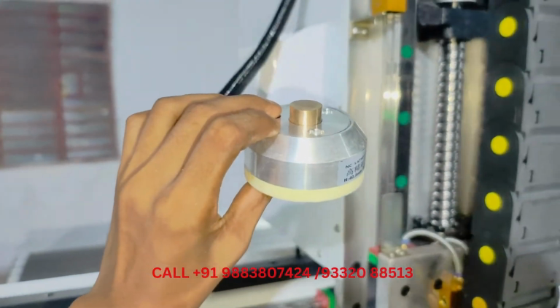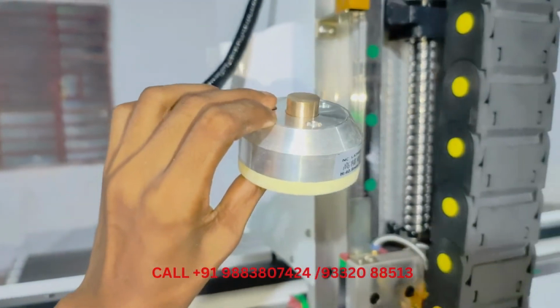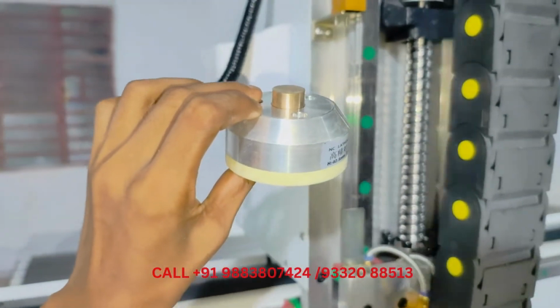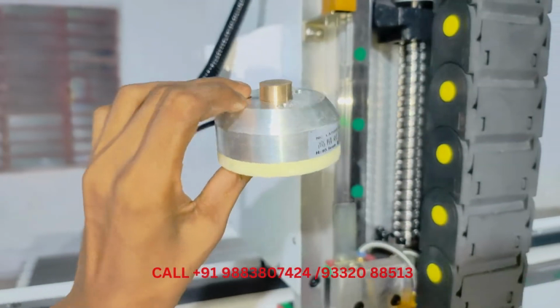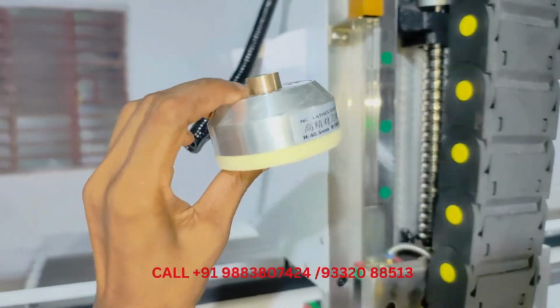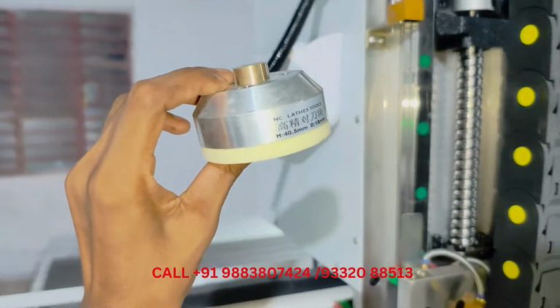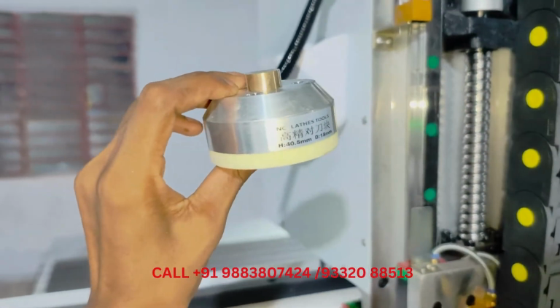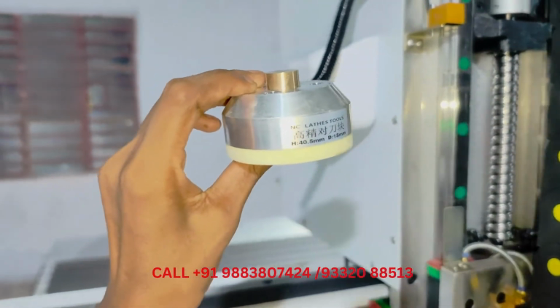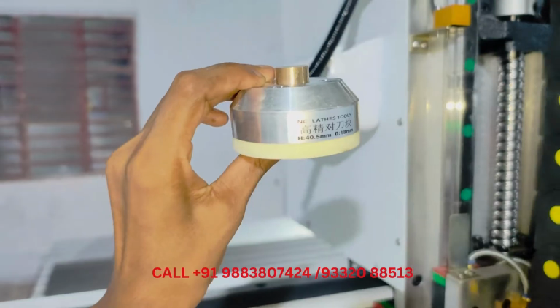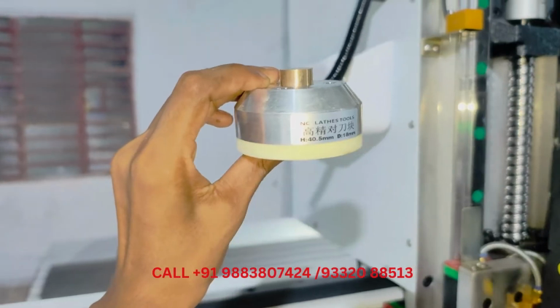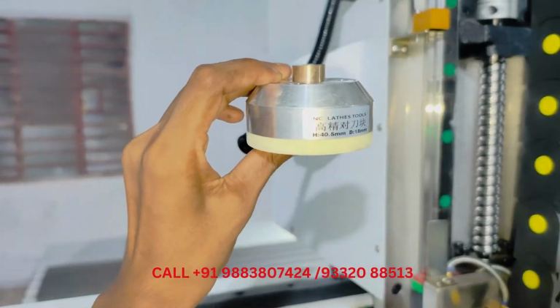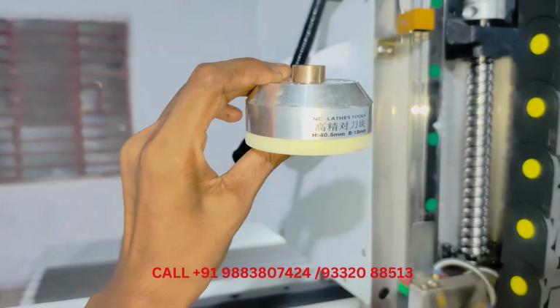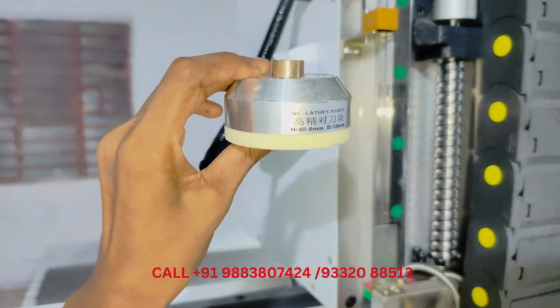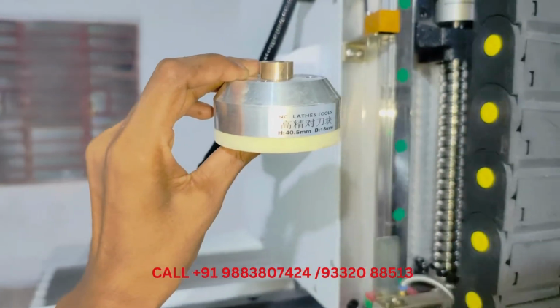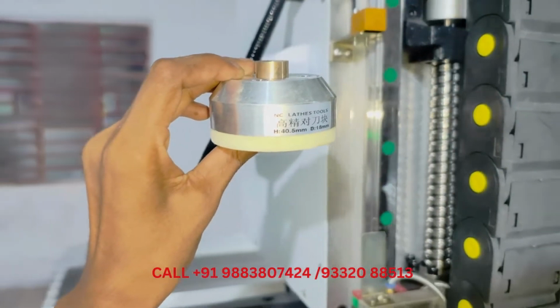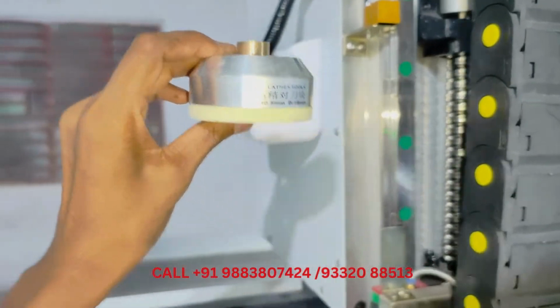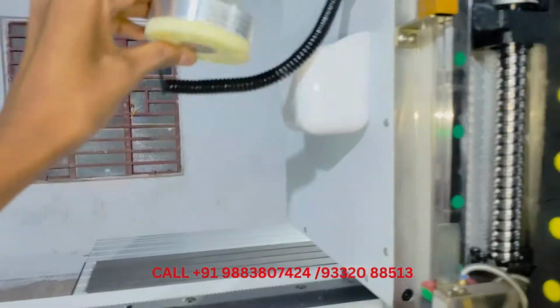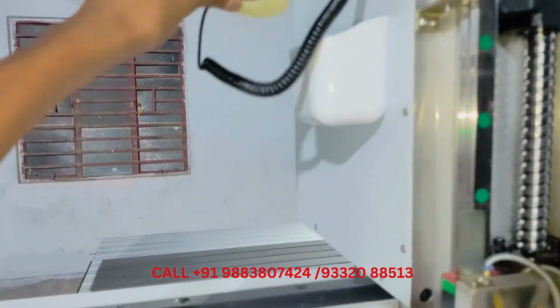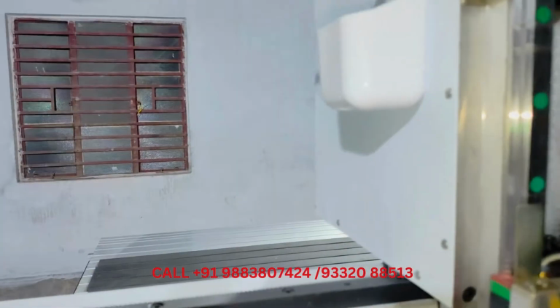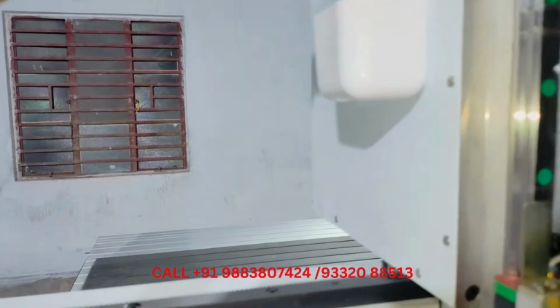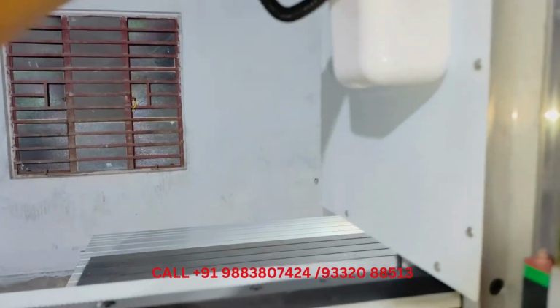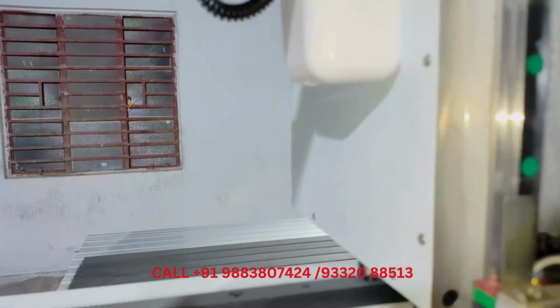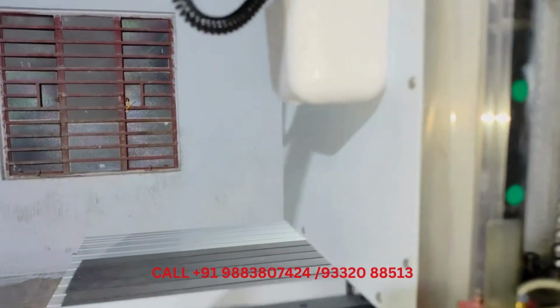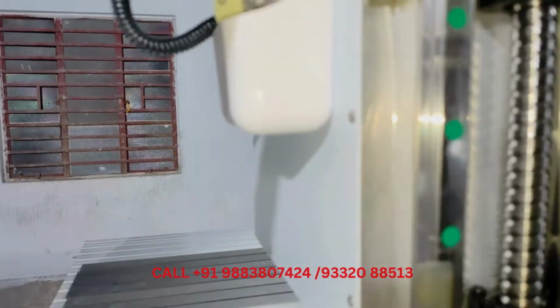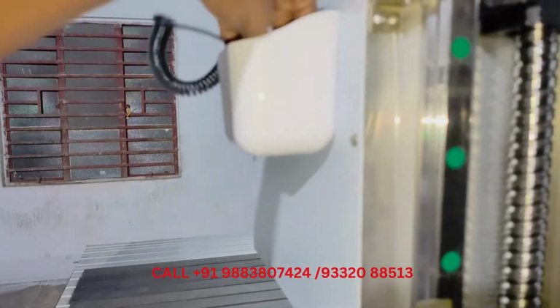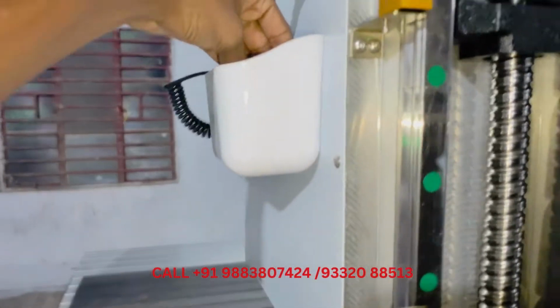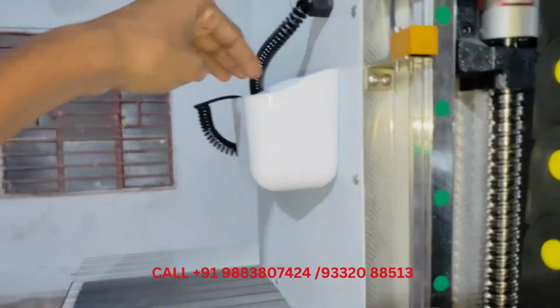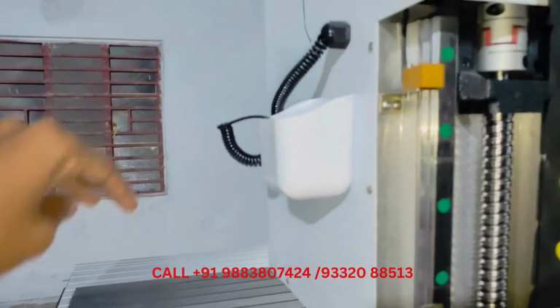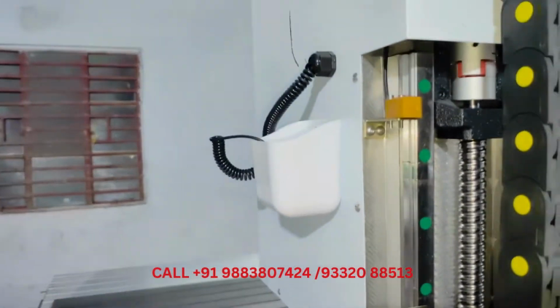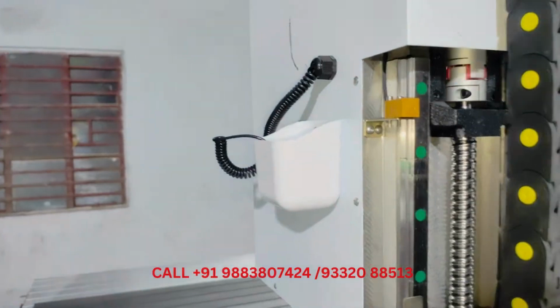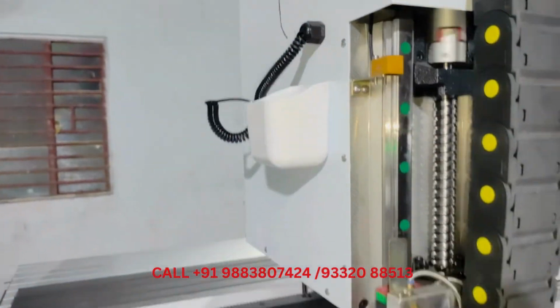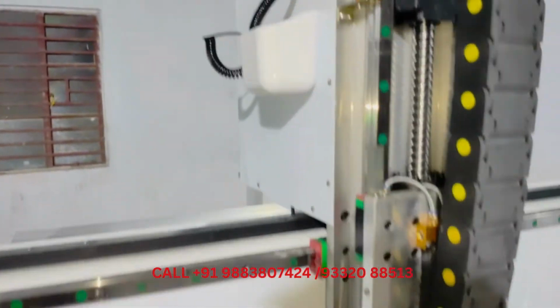An automatic tool sensor is used to calibrate the Z-axis for 2D, 2.5D, and 3D designs, reducing job setup time and settings.